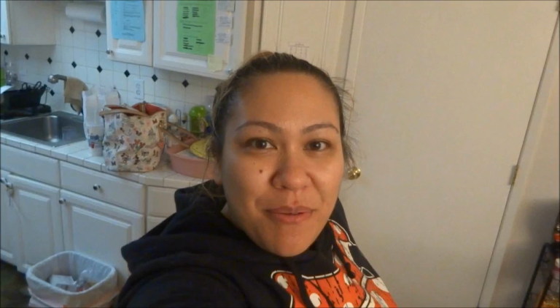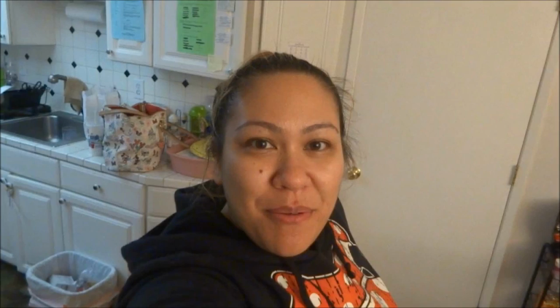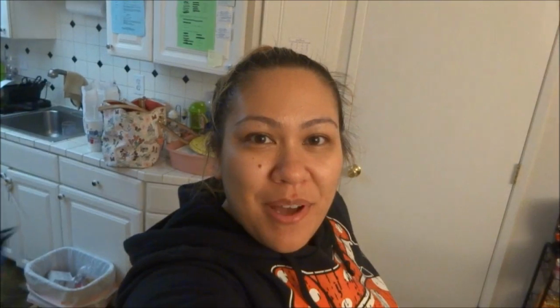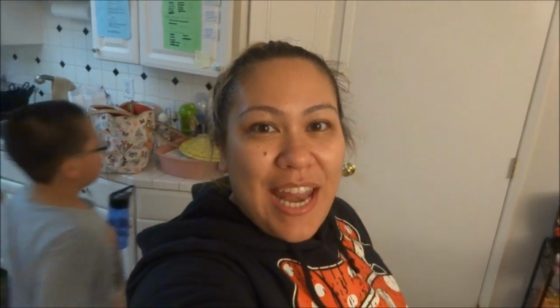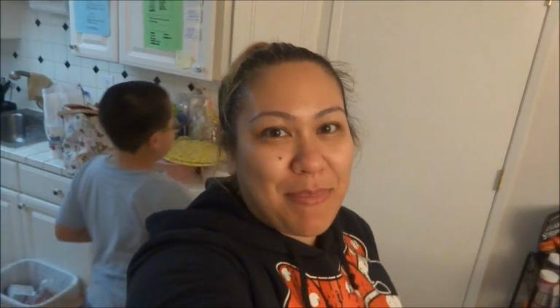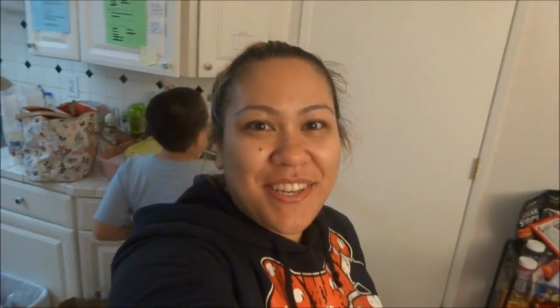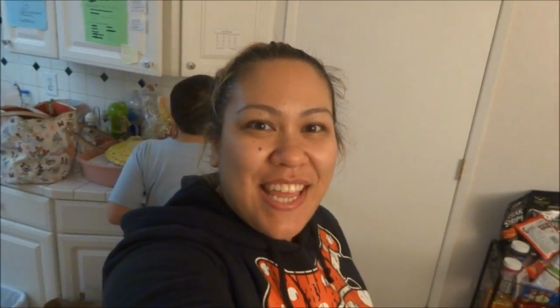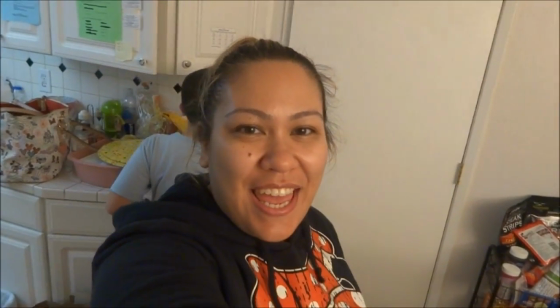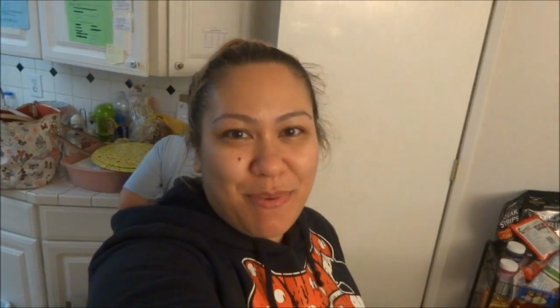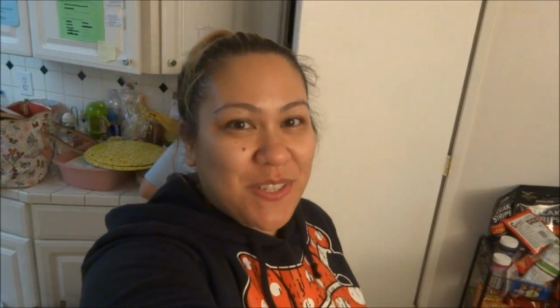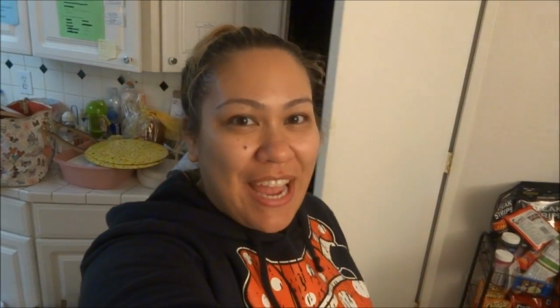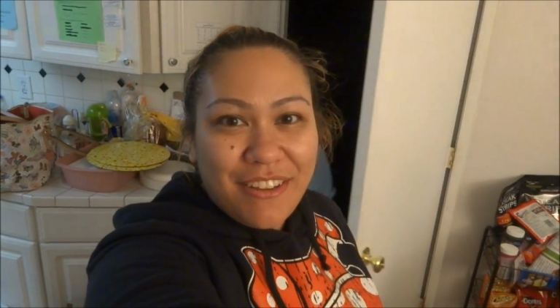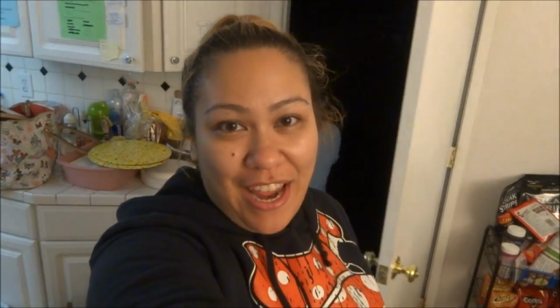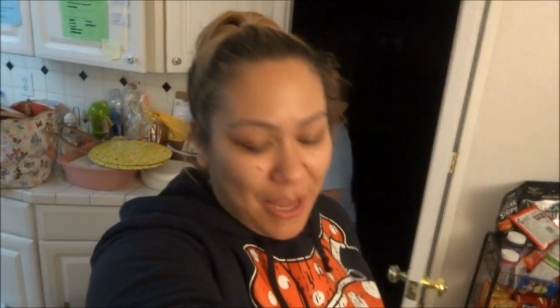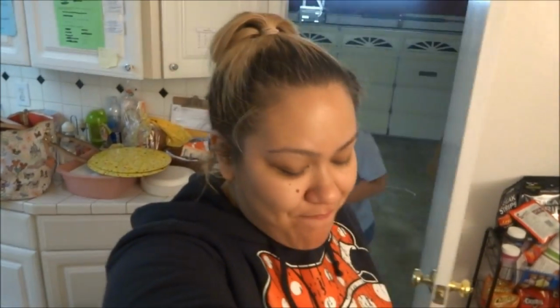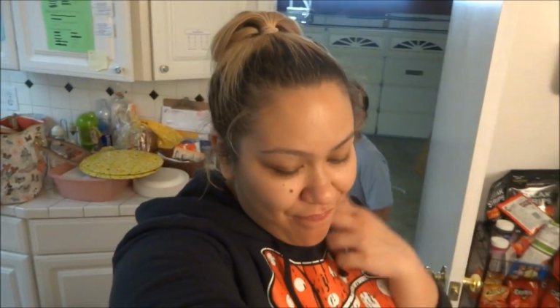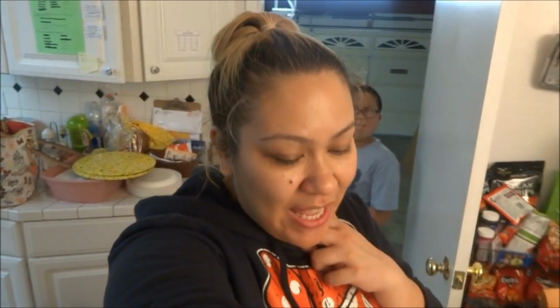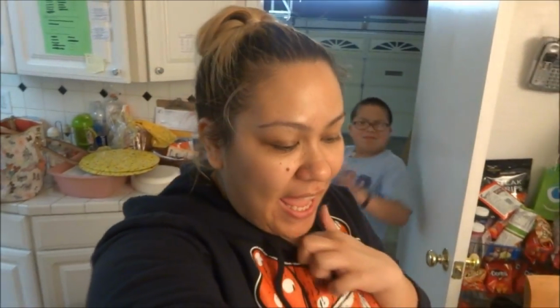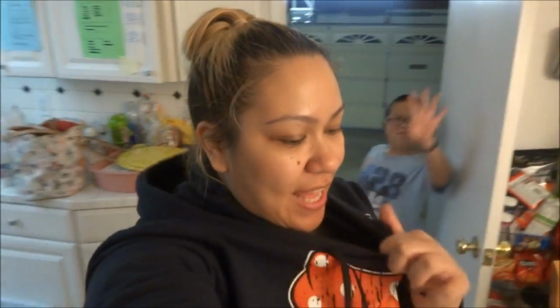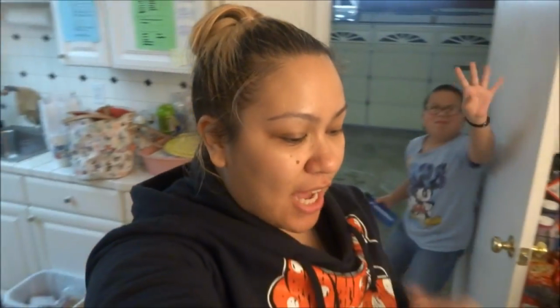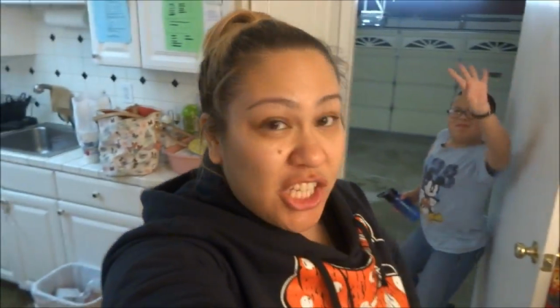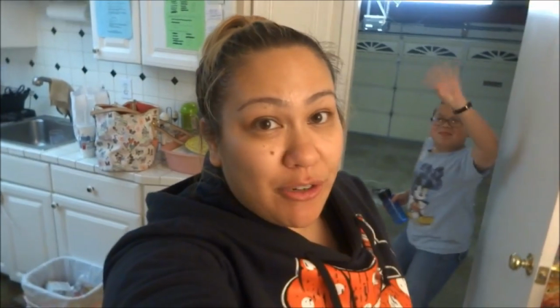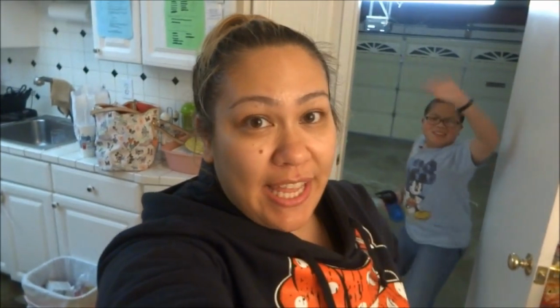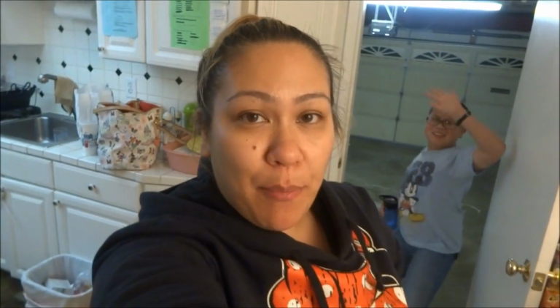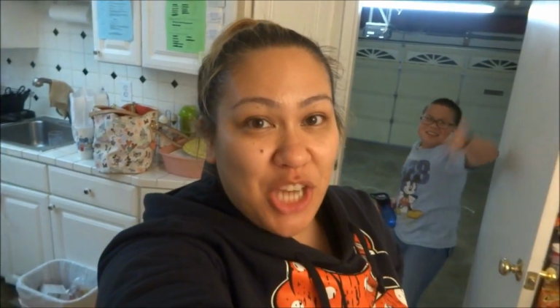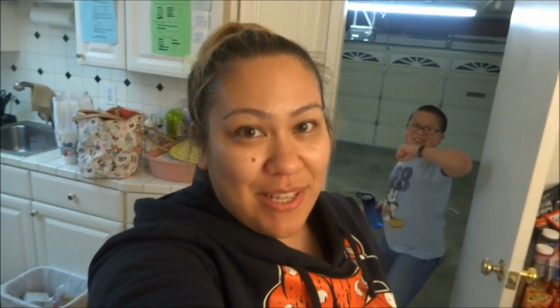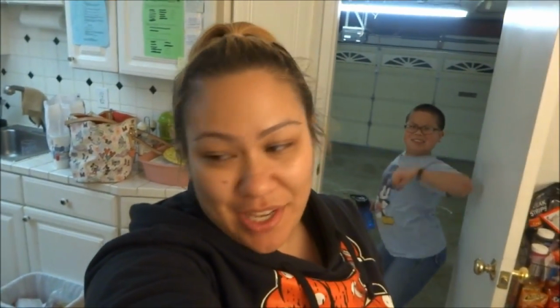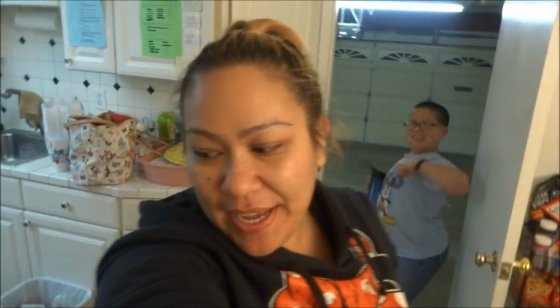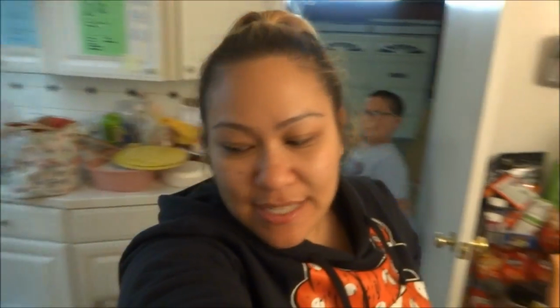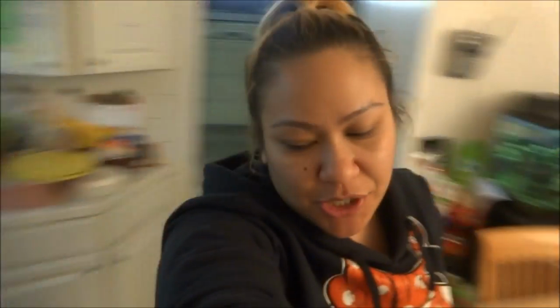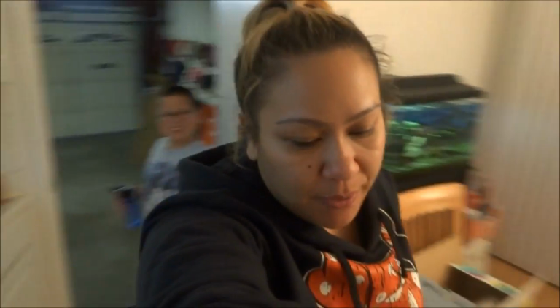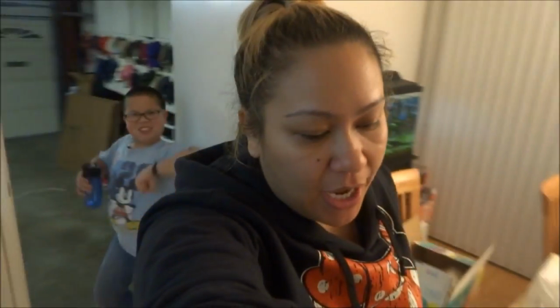Hi everyone, happy Thursday. Tomorrow is finally Friday and it's actually already late. I went shopping today, let me show you what I got.